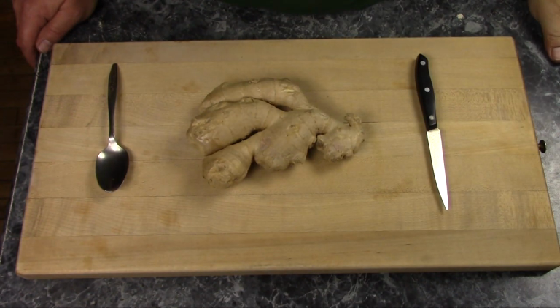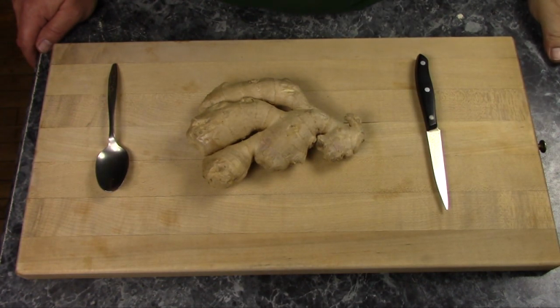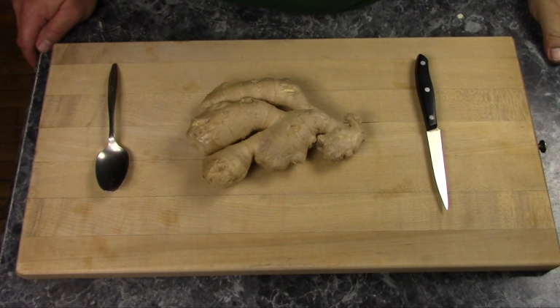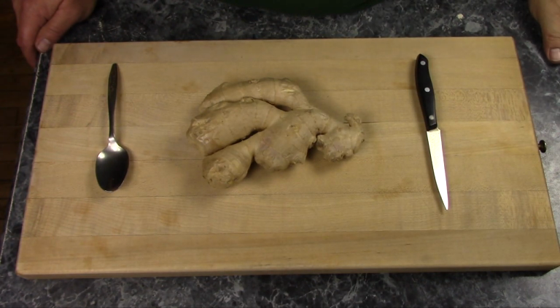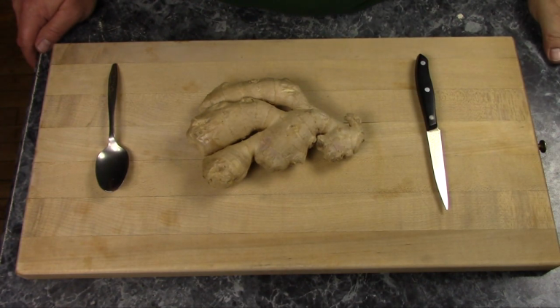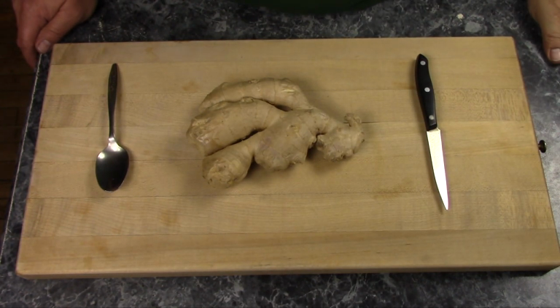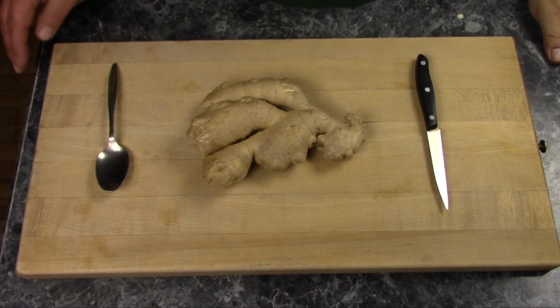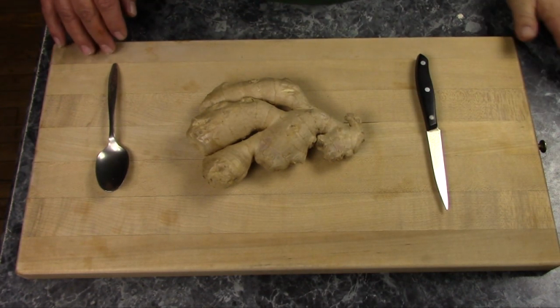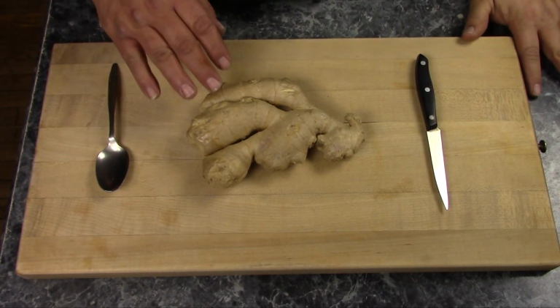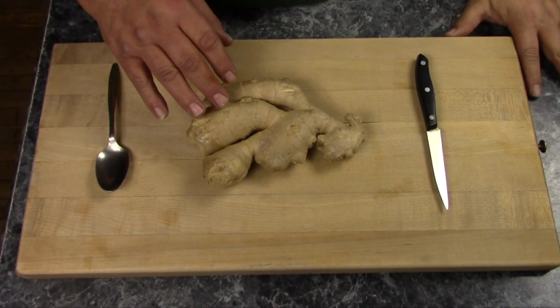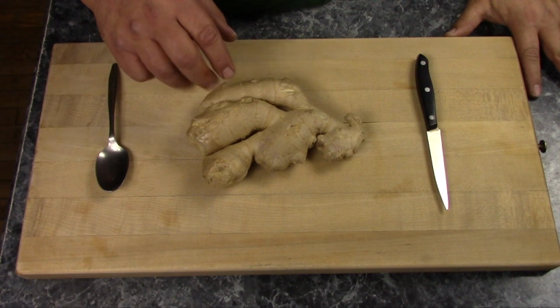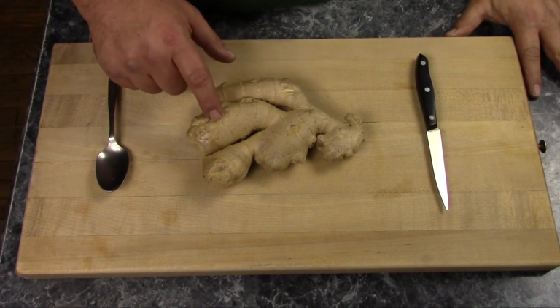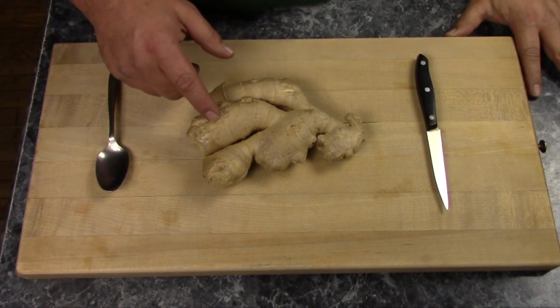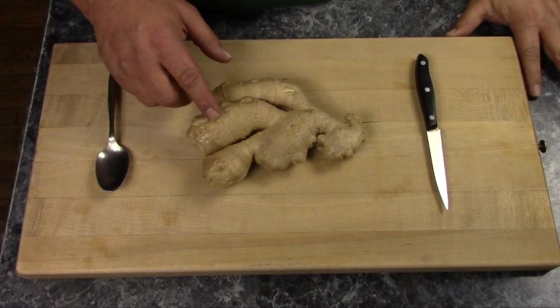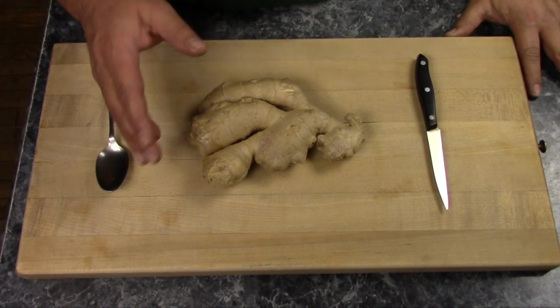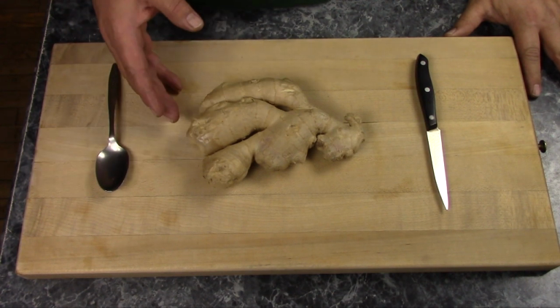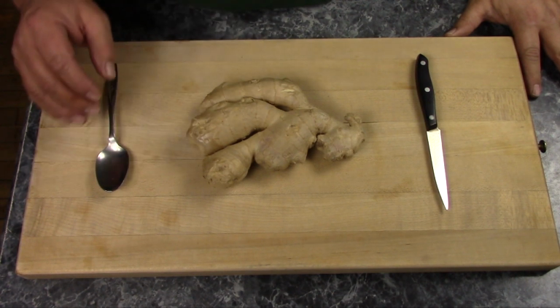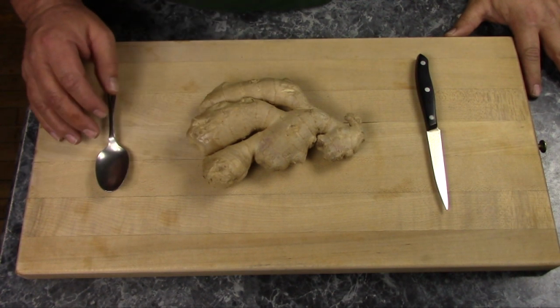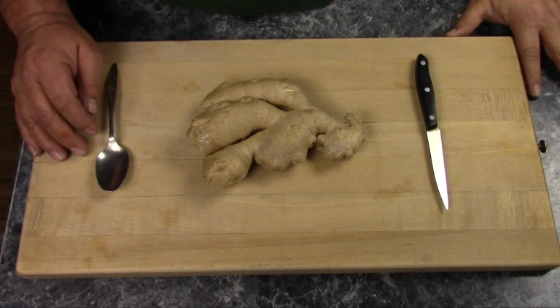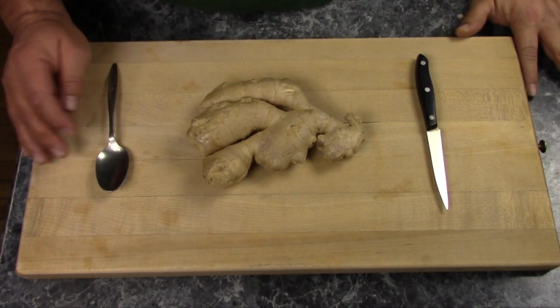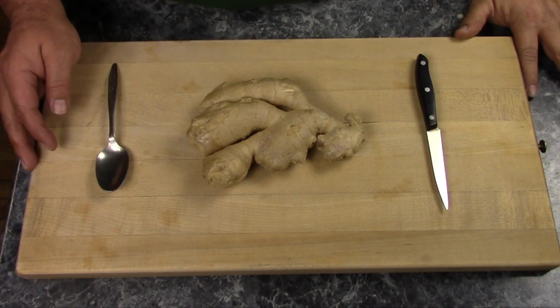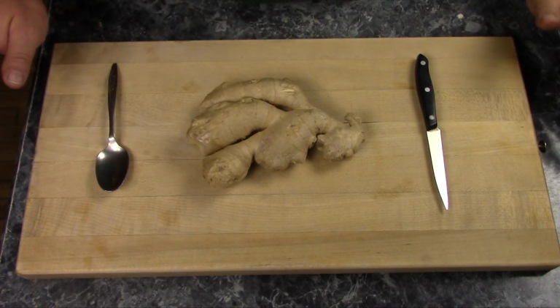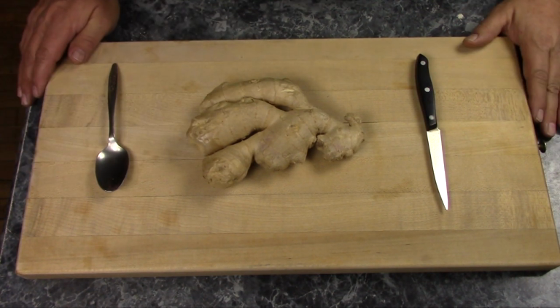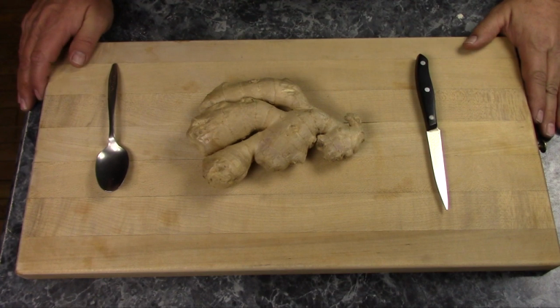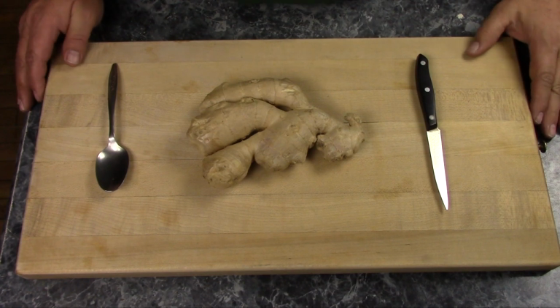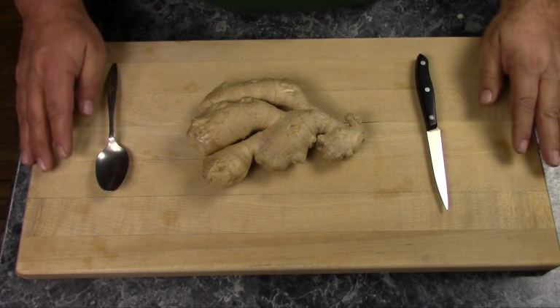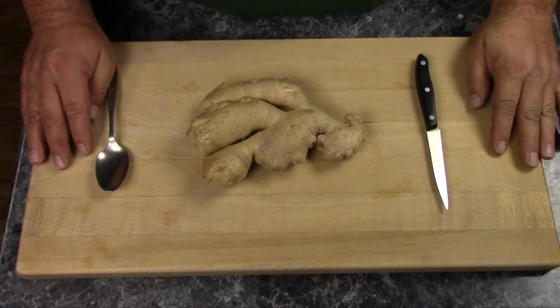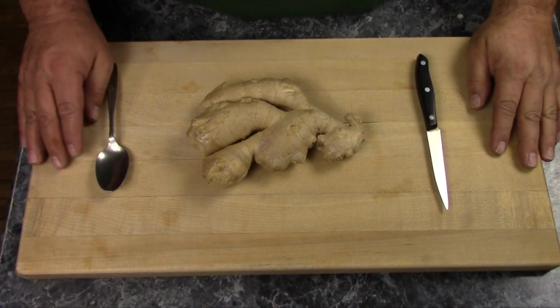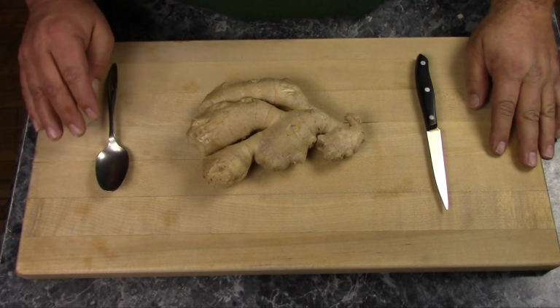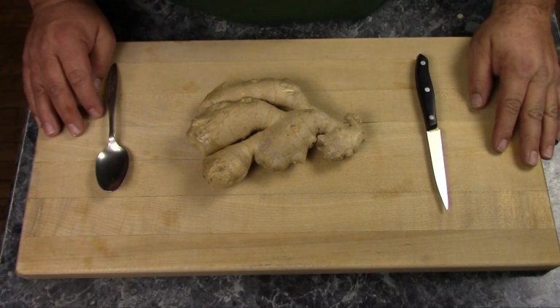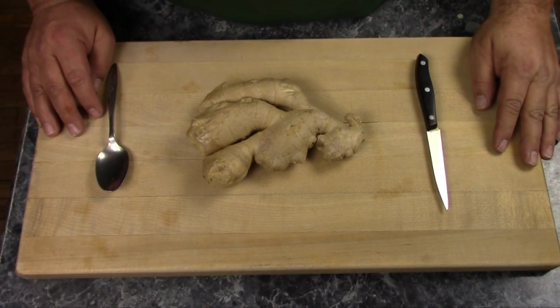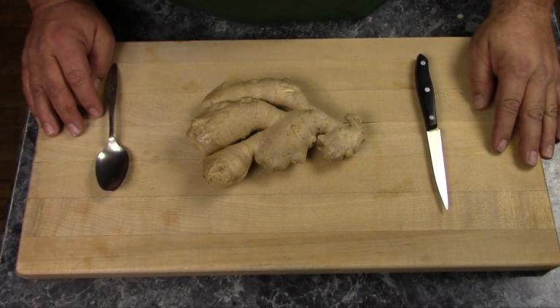Hi, The Mudbrooker here. Today I am going to make crystallized ginger, or candied ginger if you prefer. It's very easy to make, and when I get done with that, I'm going to give you a little bonus recipe too.